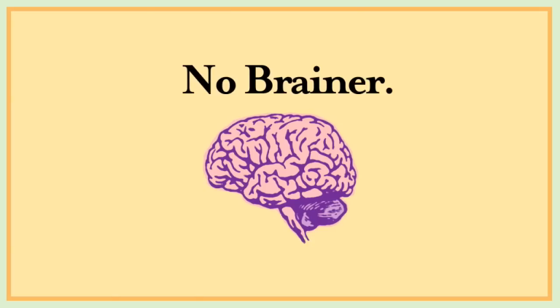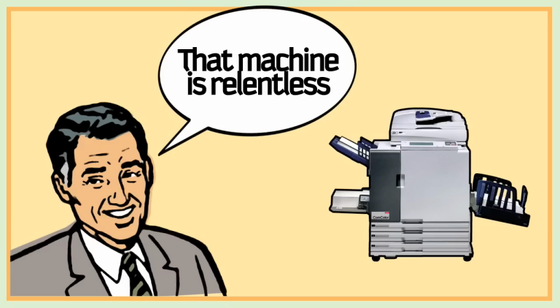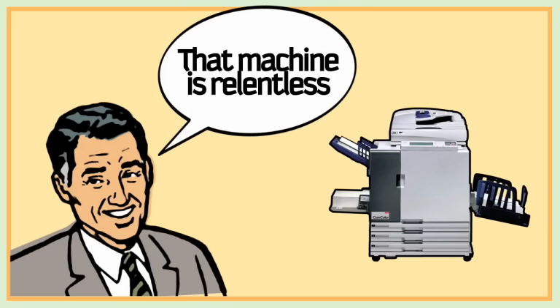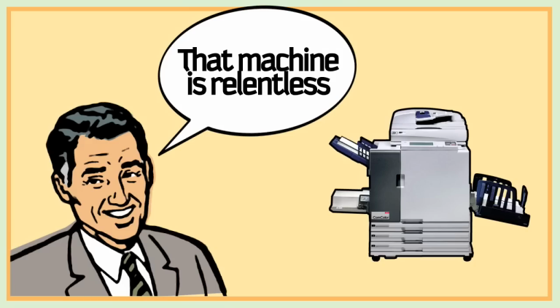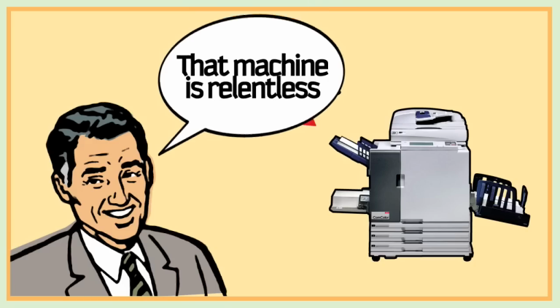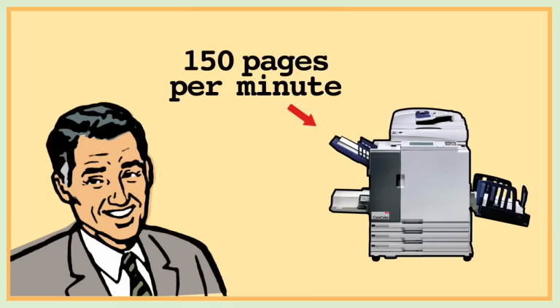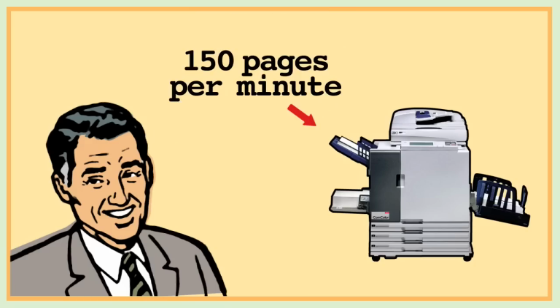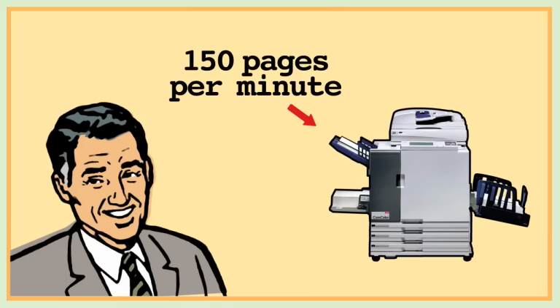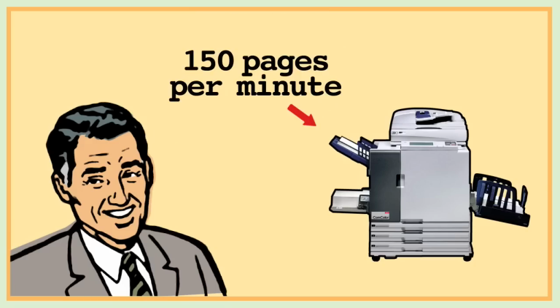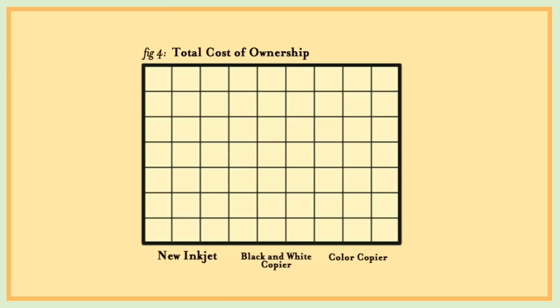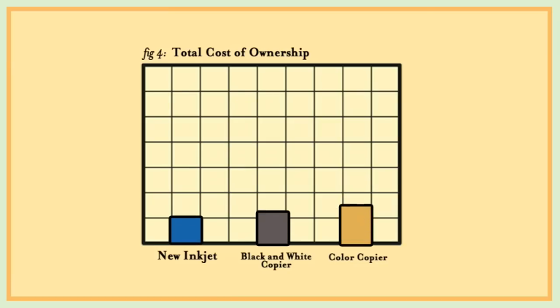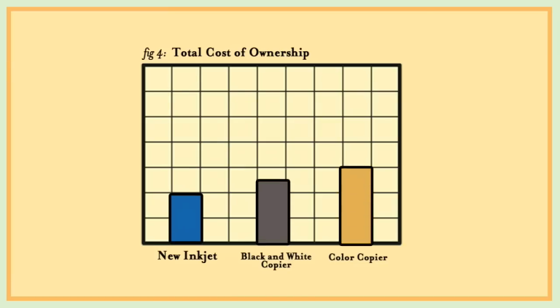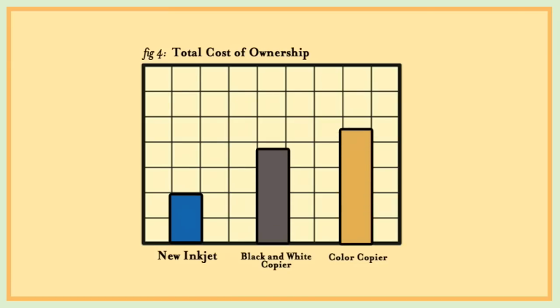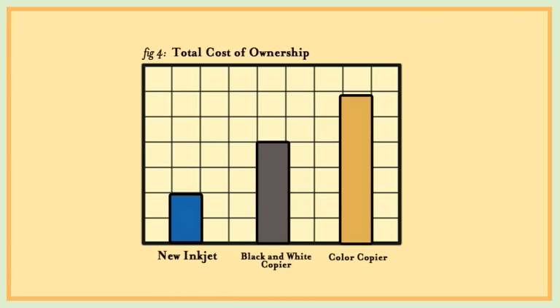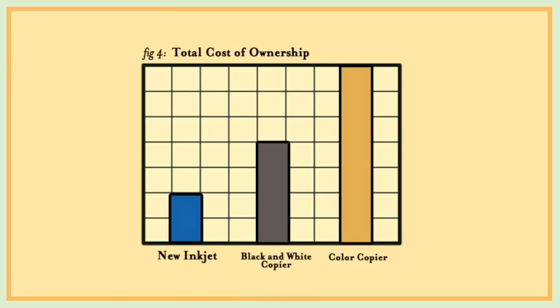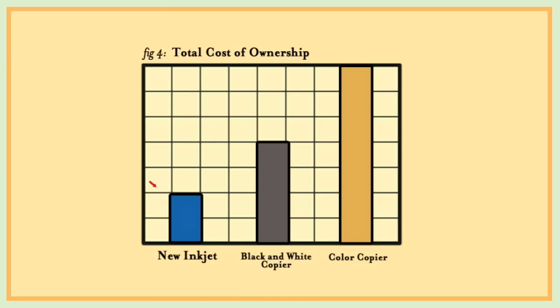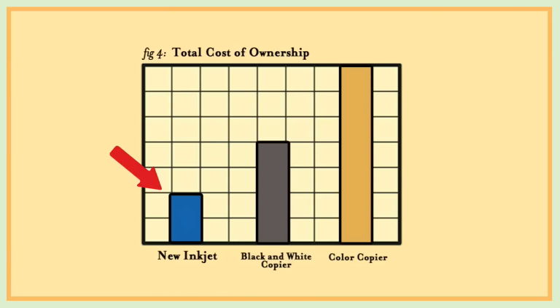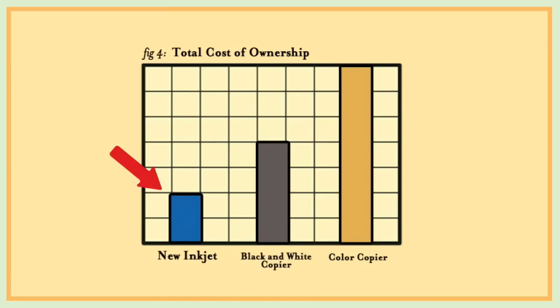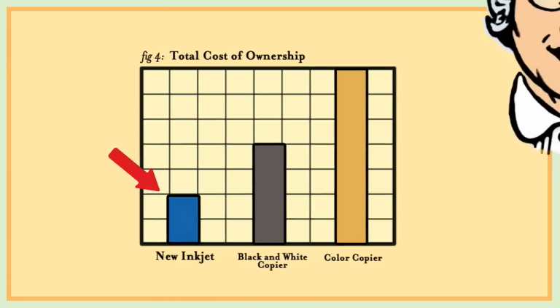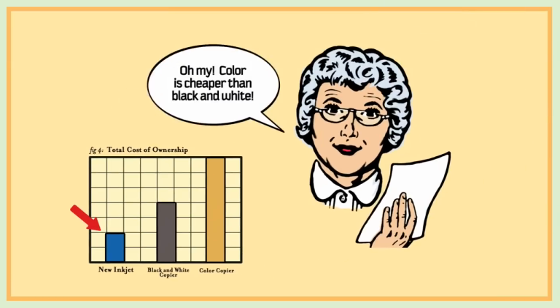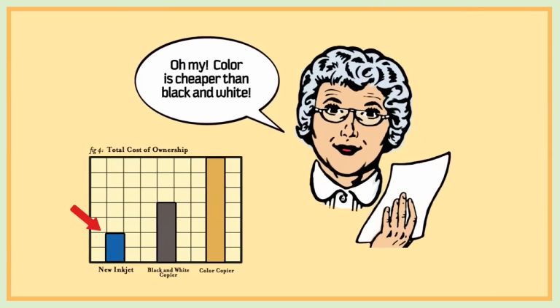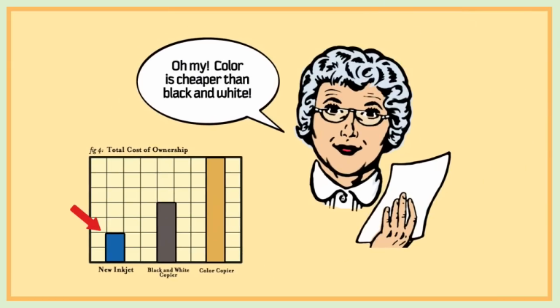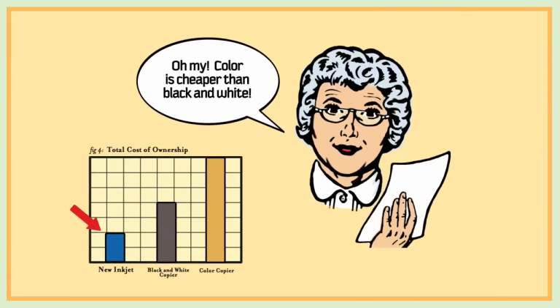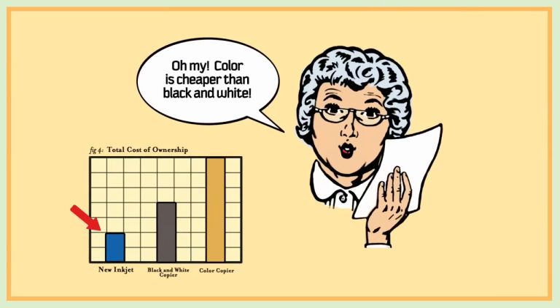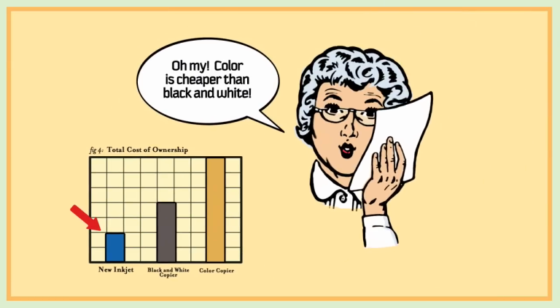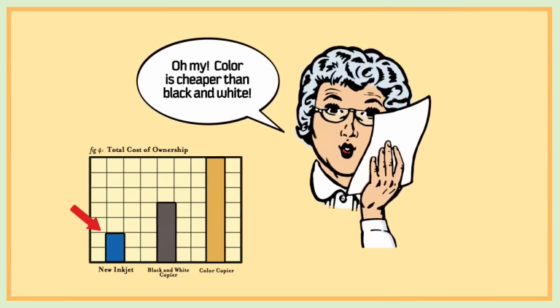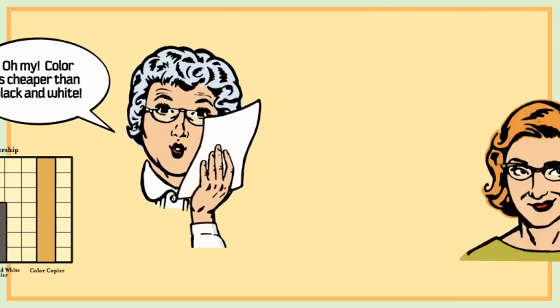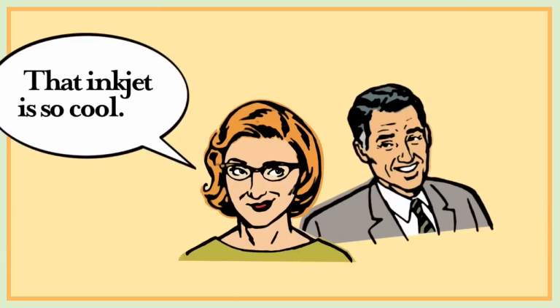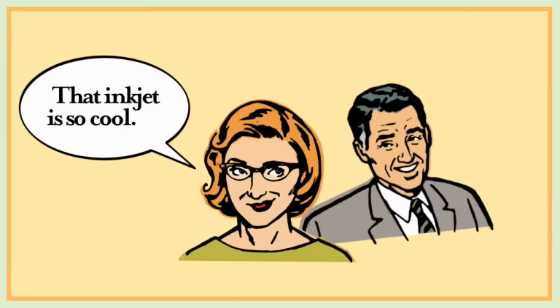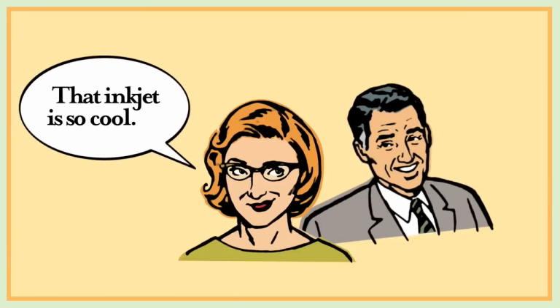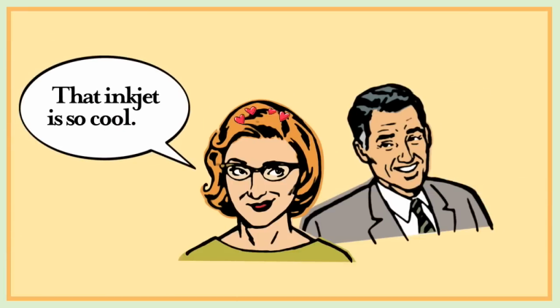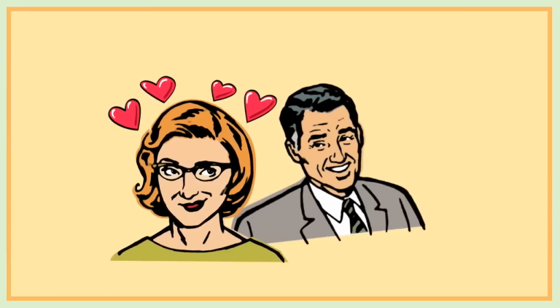That machine is relentless. The total cost of ownership is freakishly low. Color is cheaper than black and white. That inkjet is so cool.